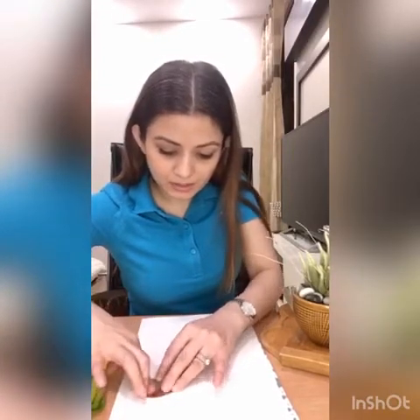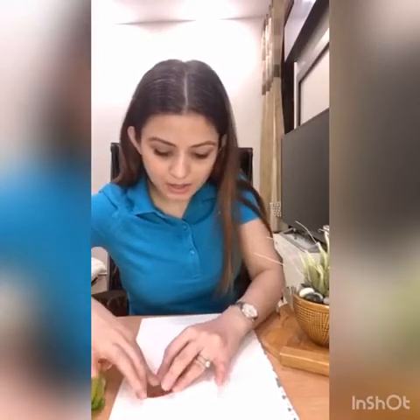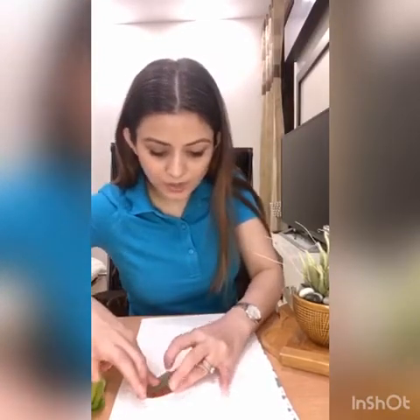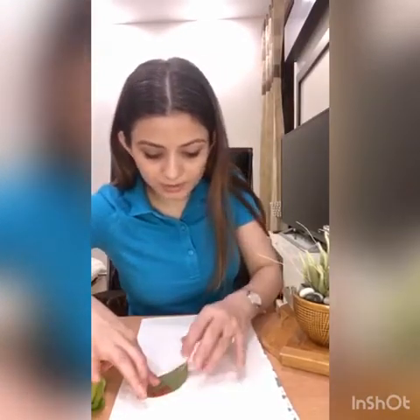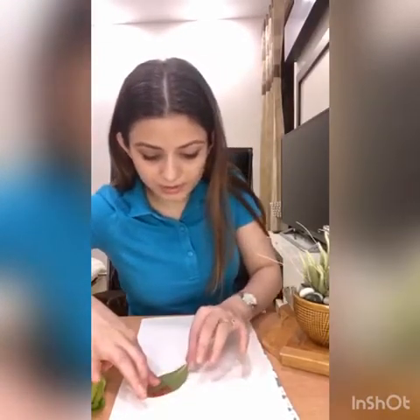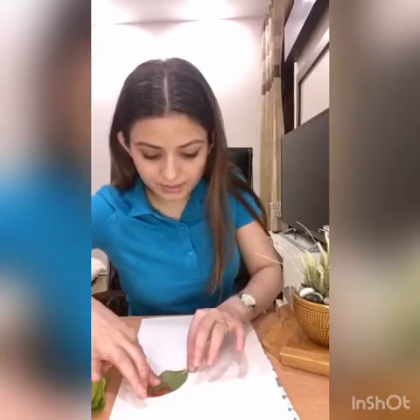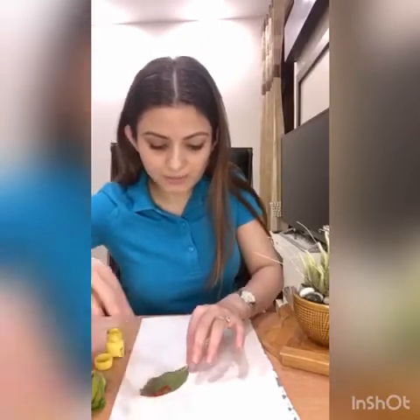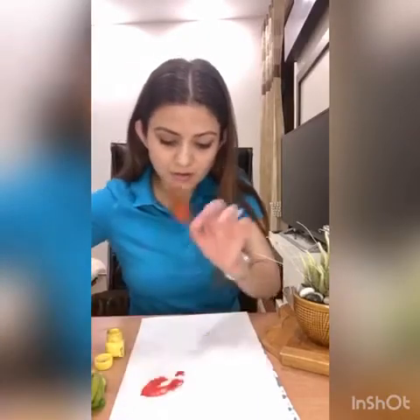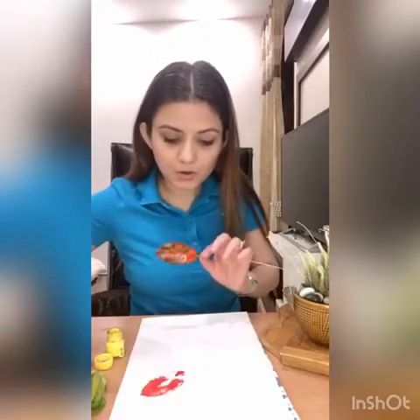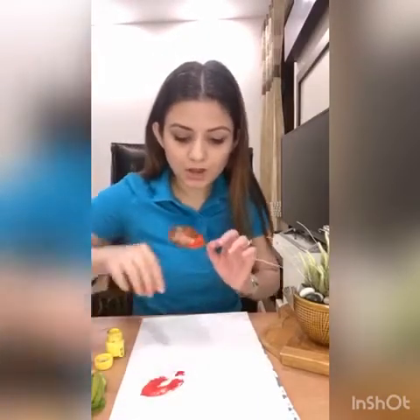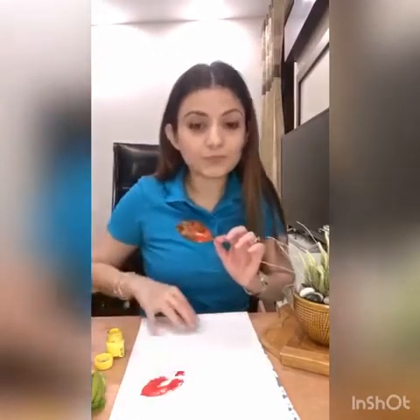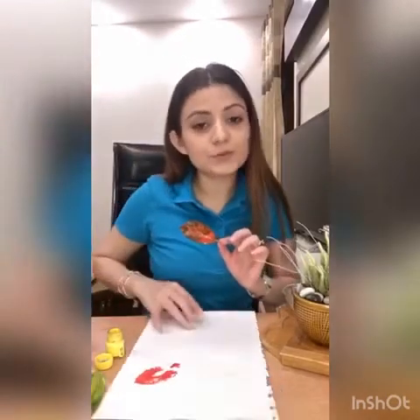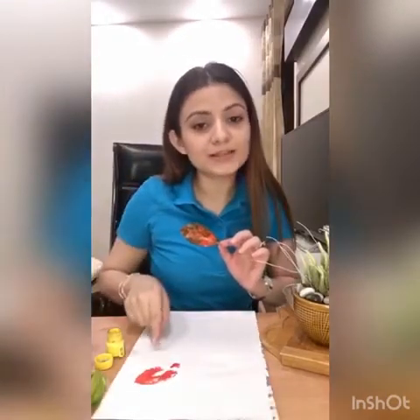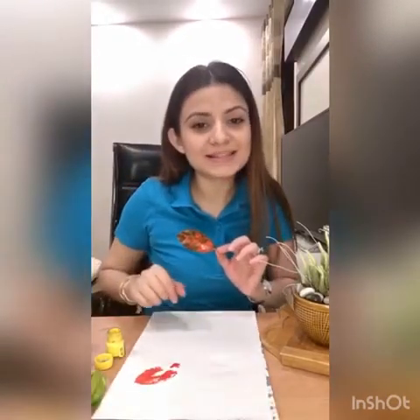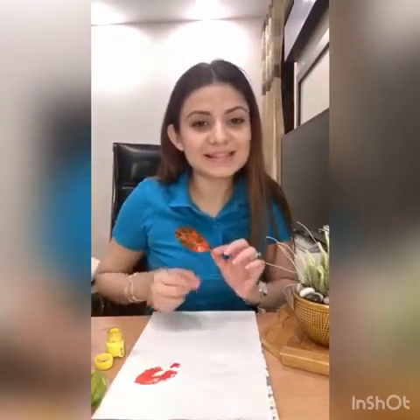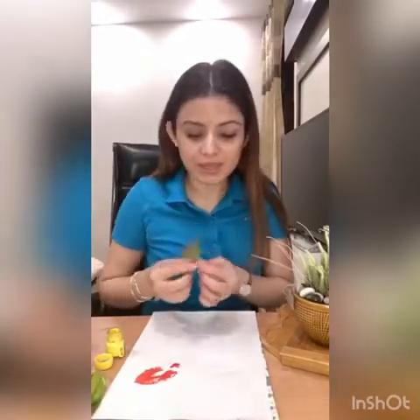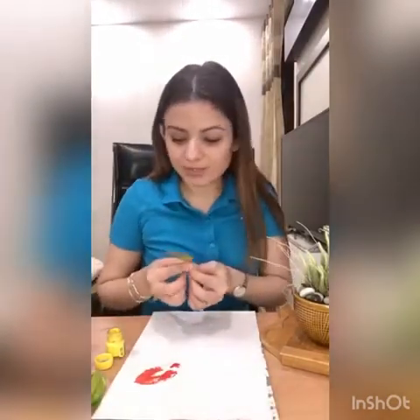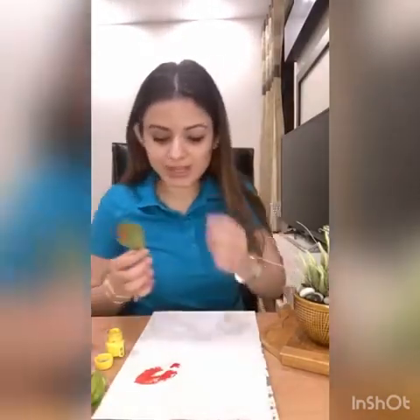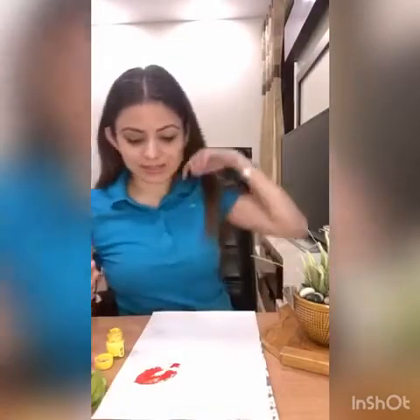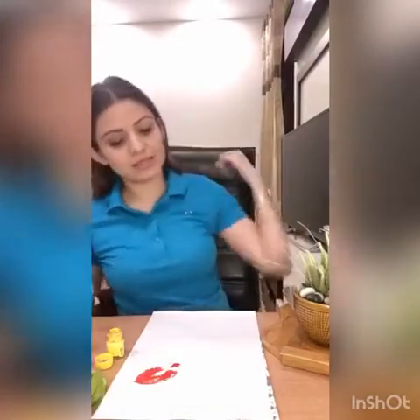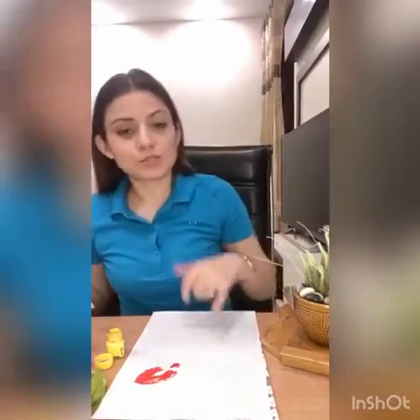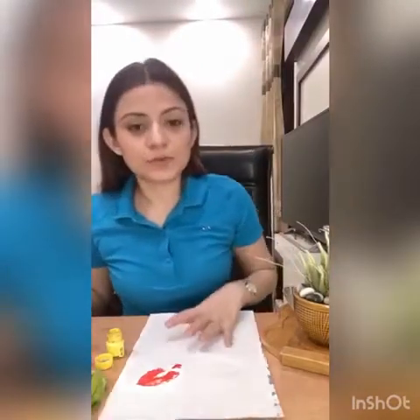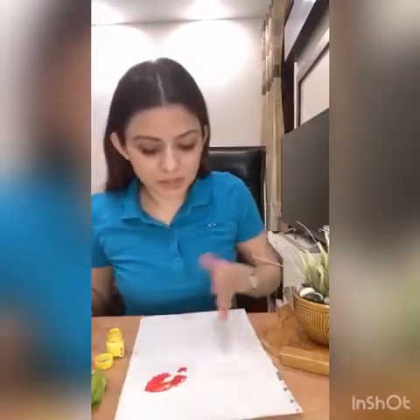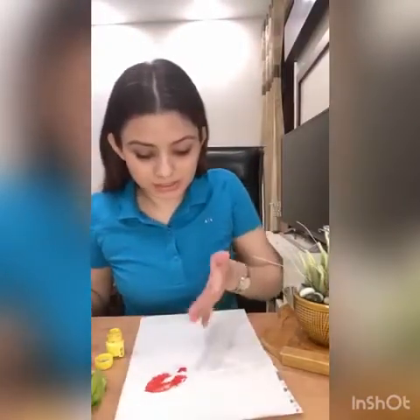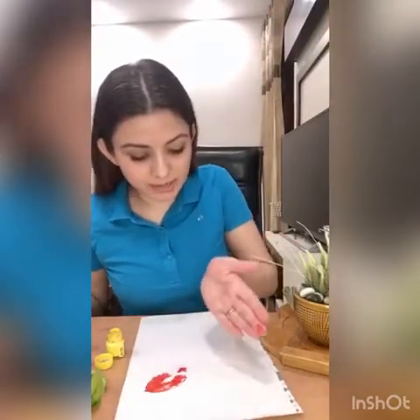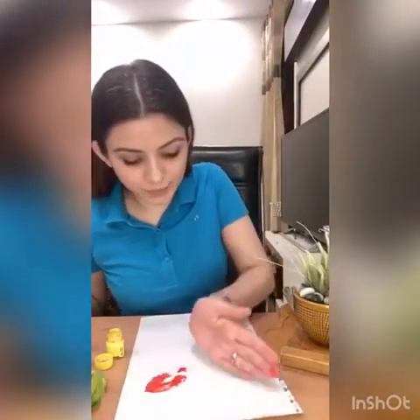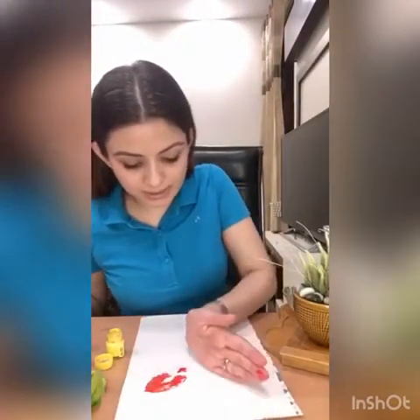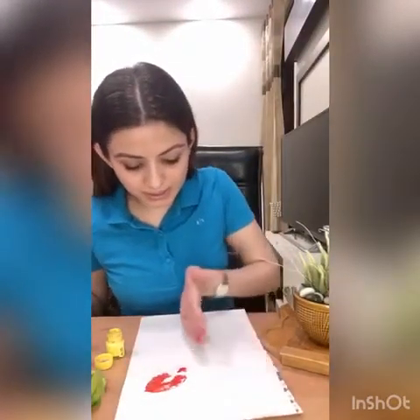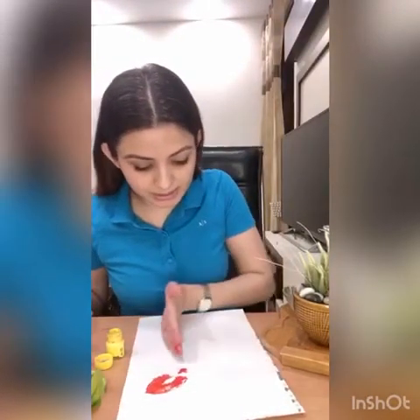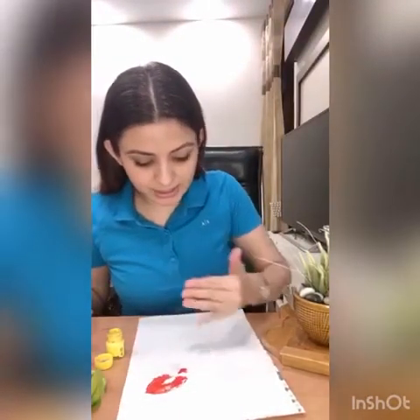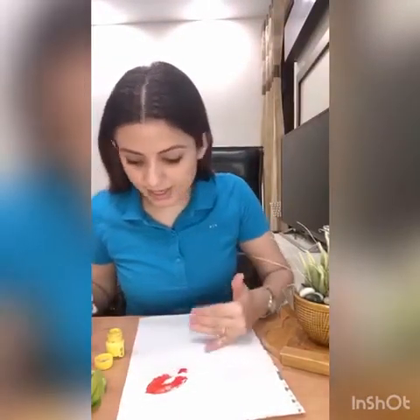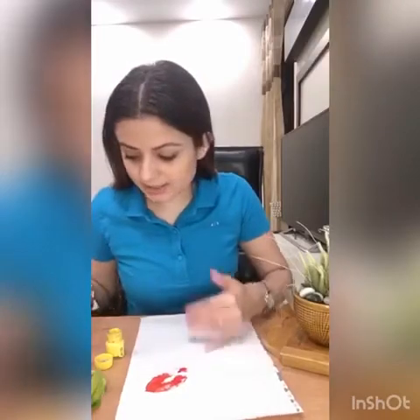And when we lift this up — wow! — it will look like this. It looks nice. So we'll be doing the same on this side and this side and this side.